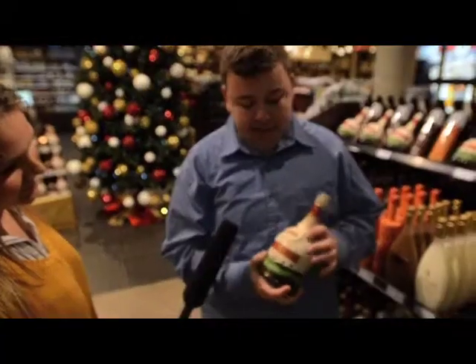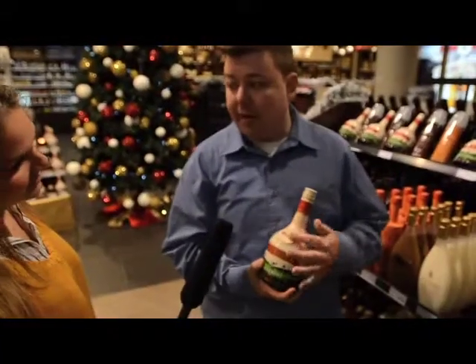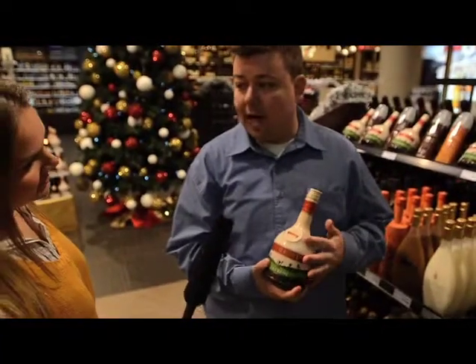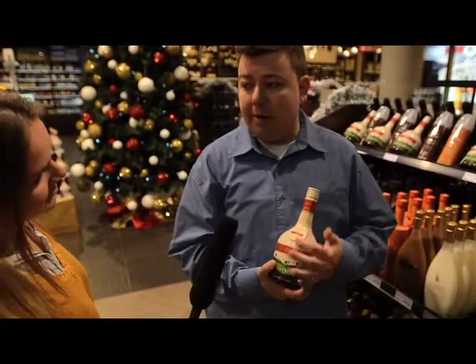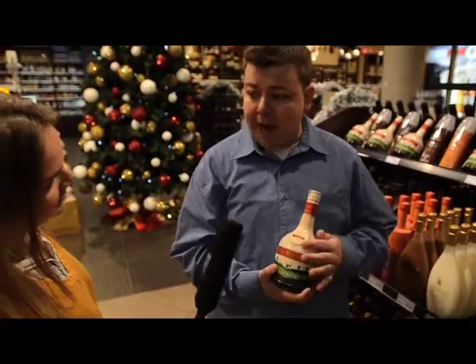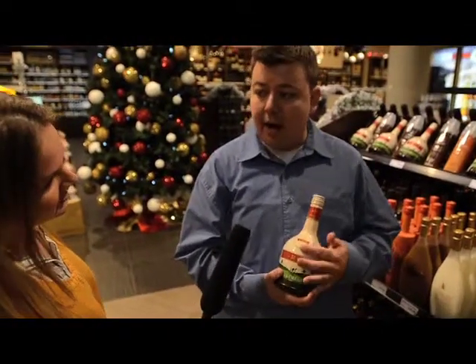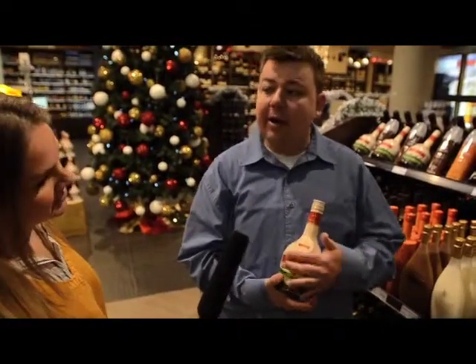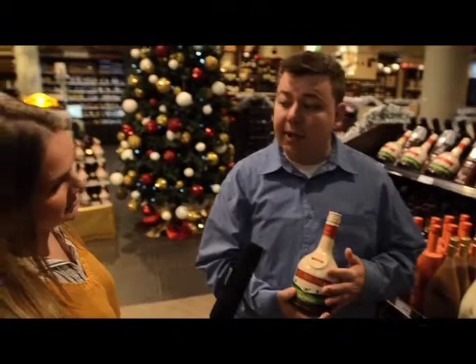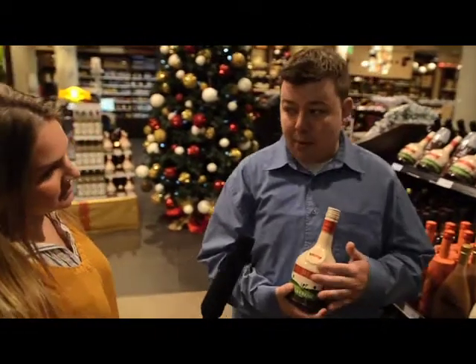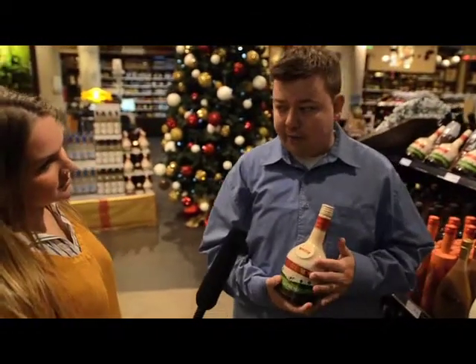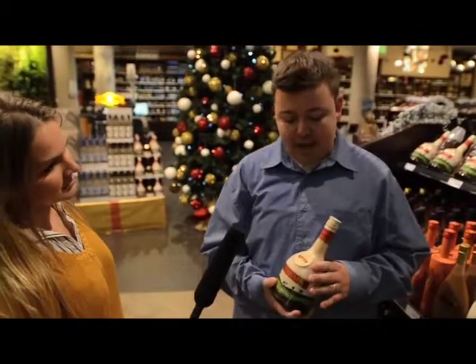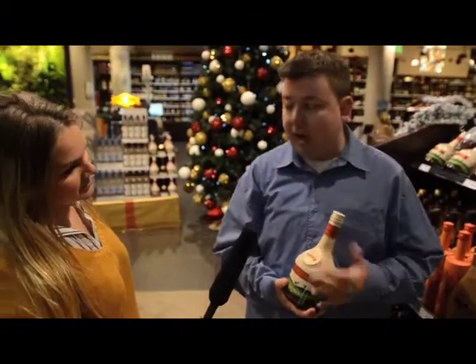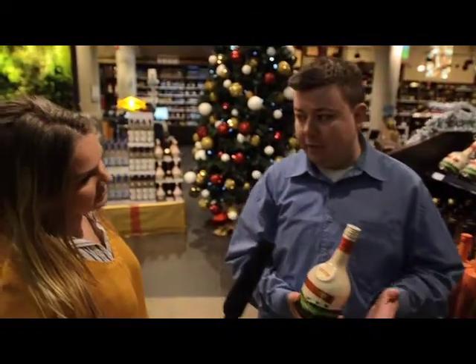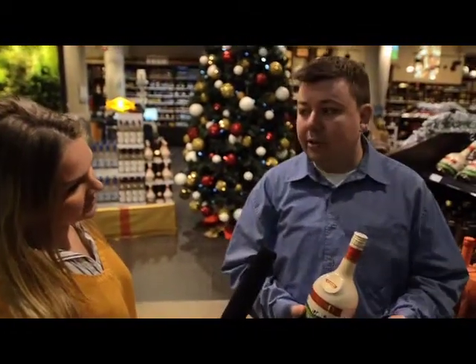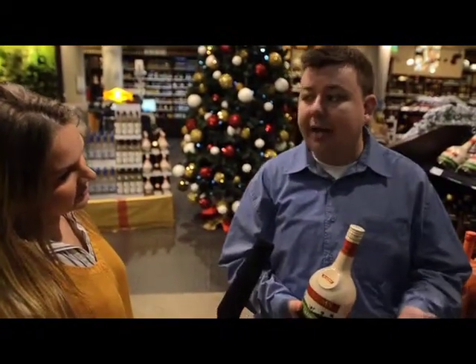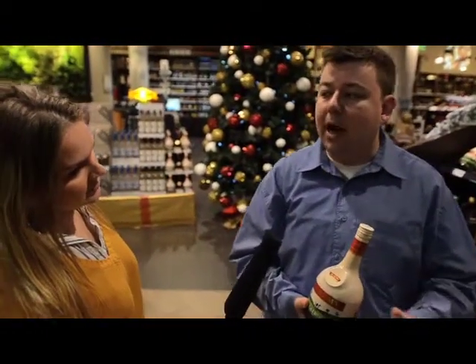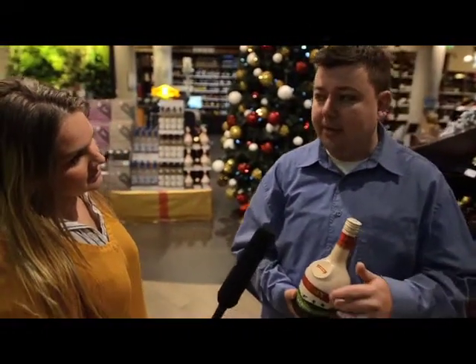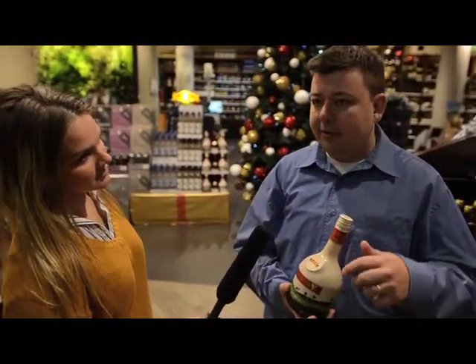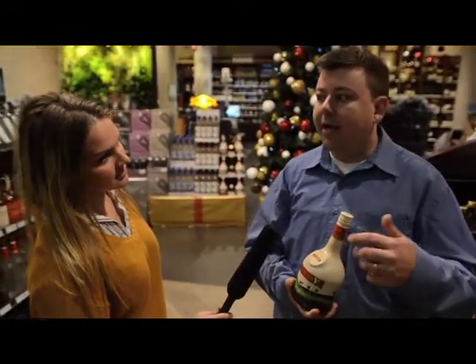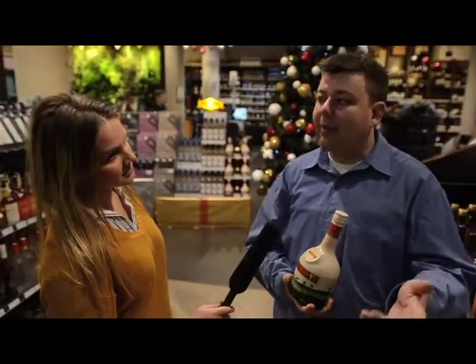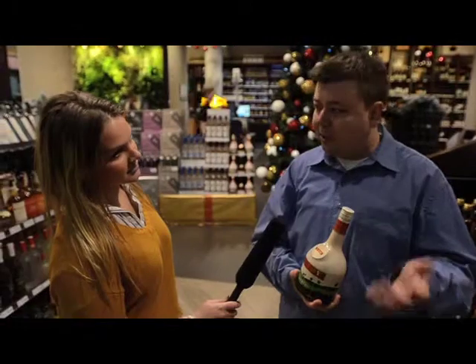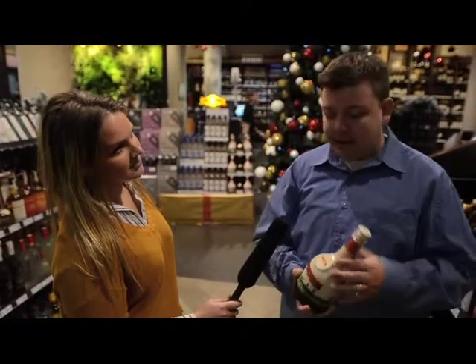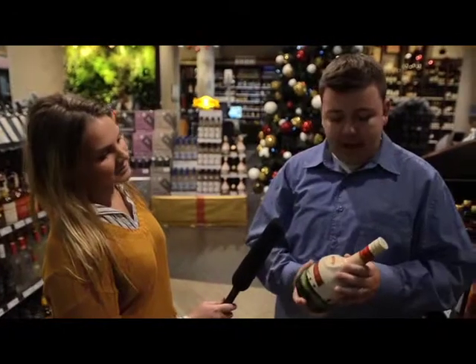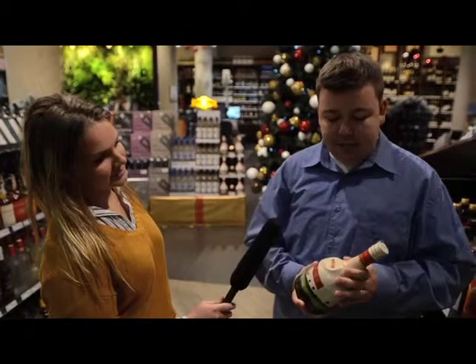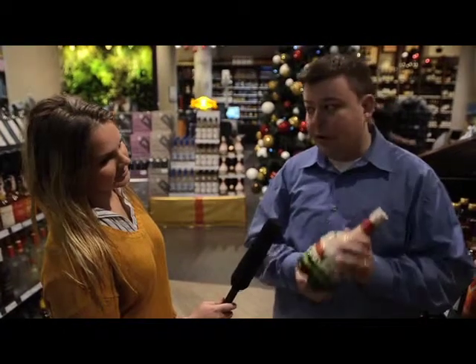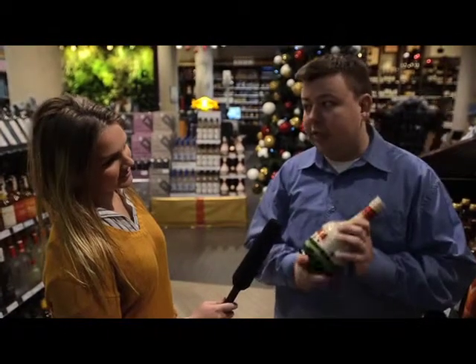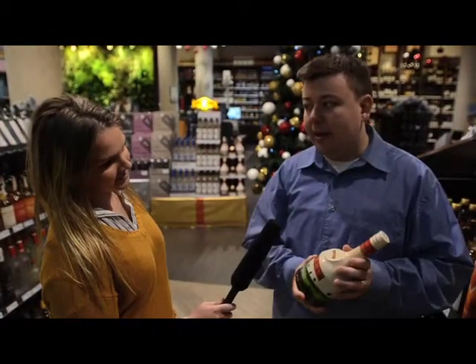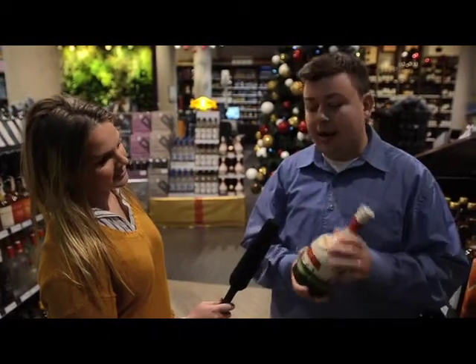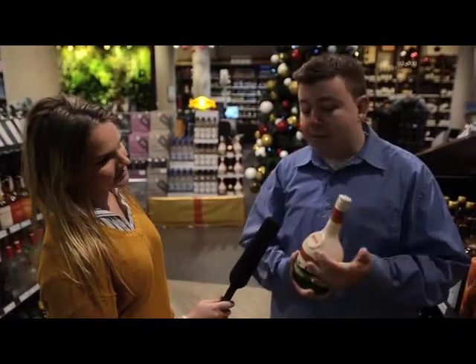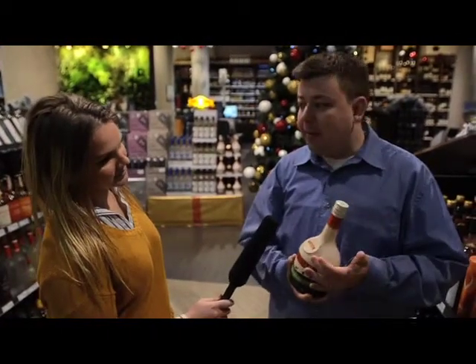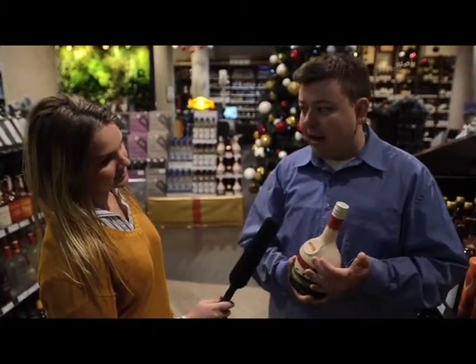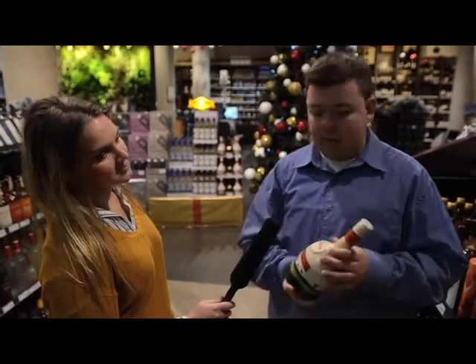St. Remy is Remy Martin Cognac. They also have St. Remy Brandy, which they made outside of different regions. Cognac is brandy, but Cognac is very special brandy, so you know you're going to get a solid product from a name you recognize.